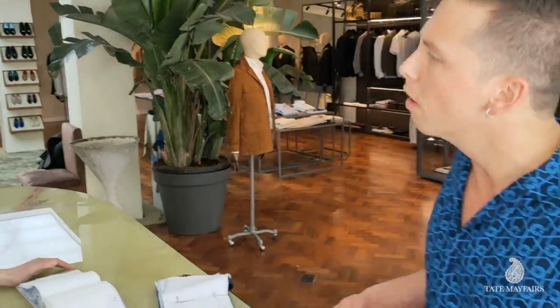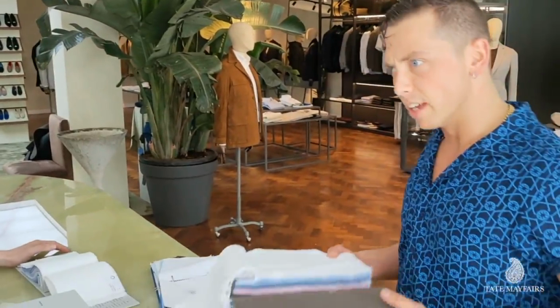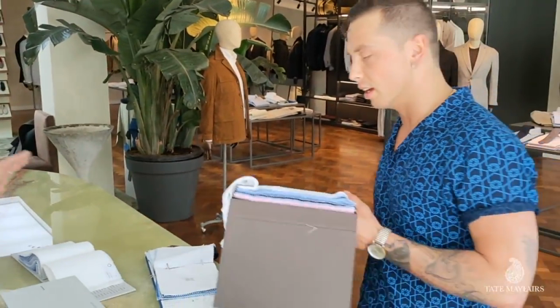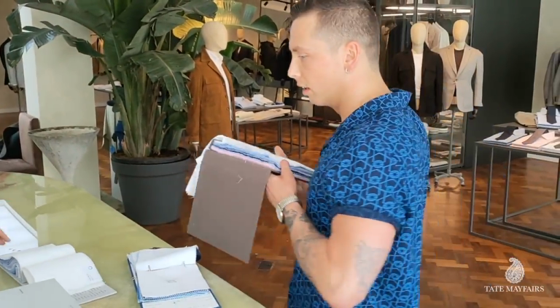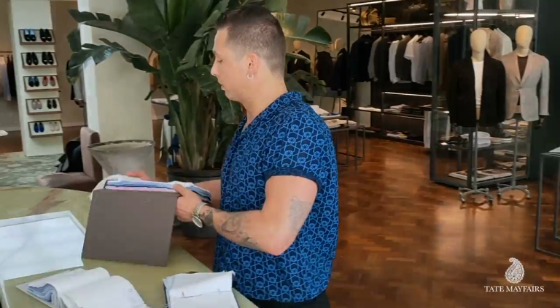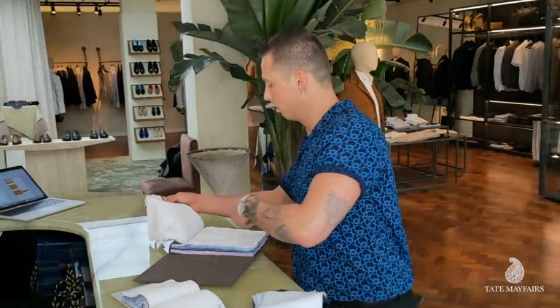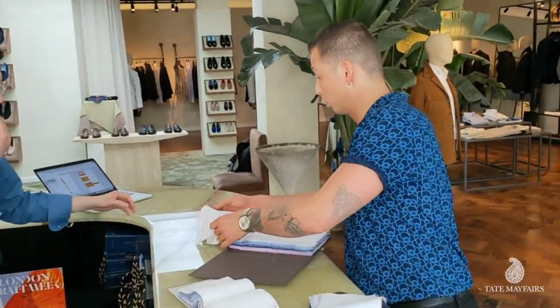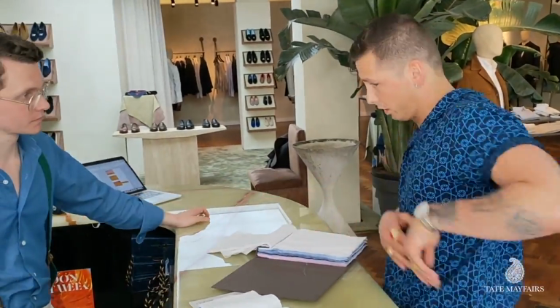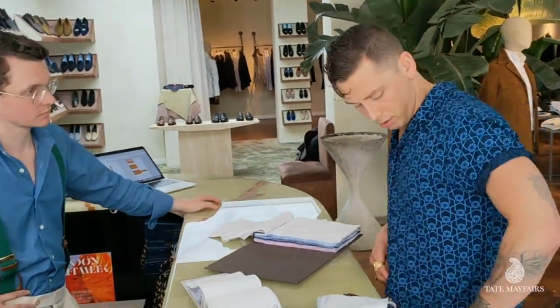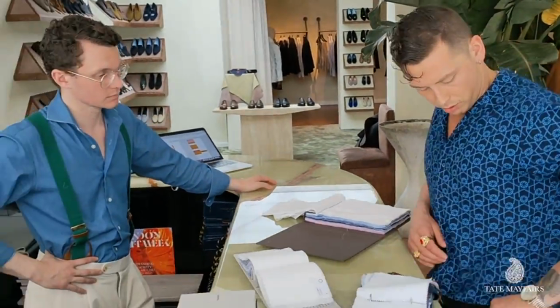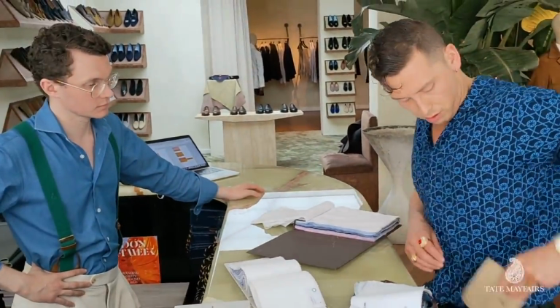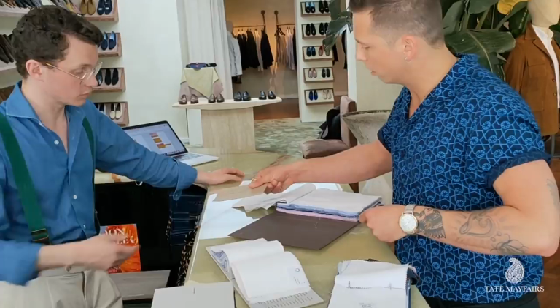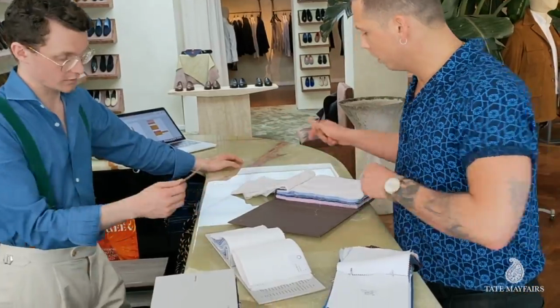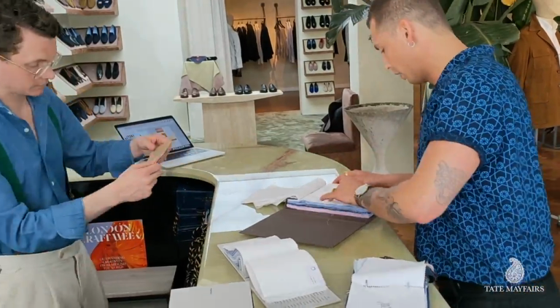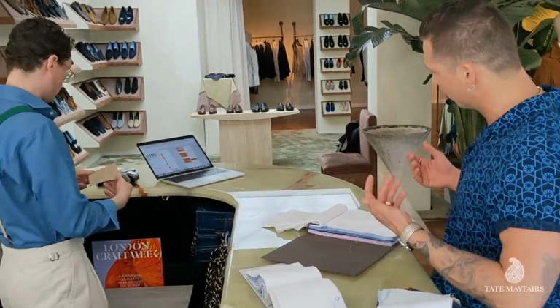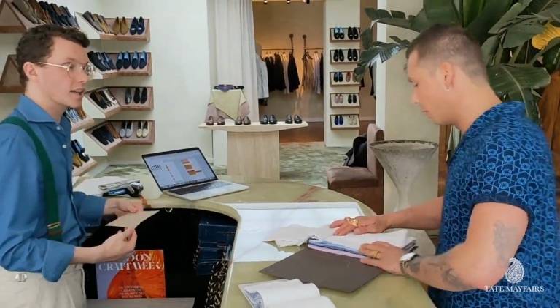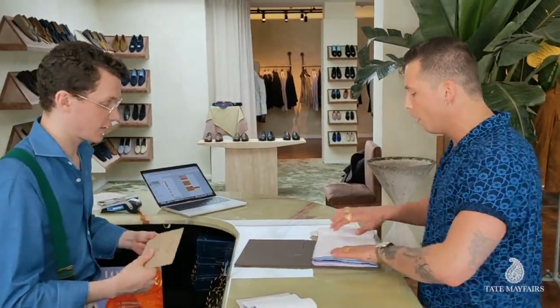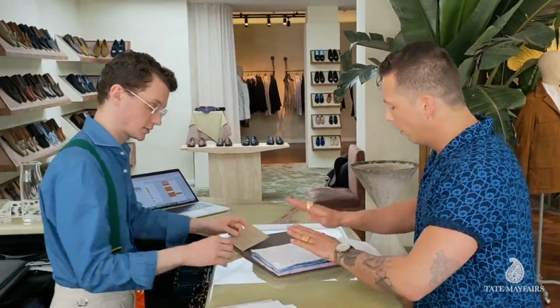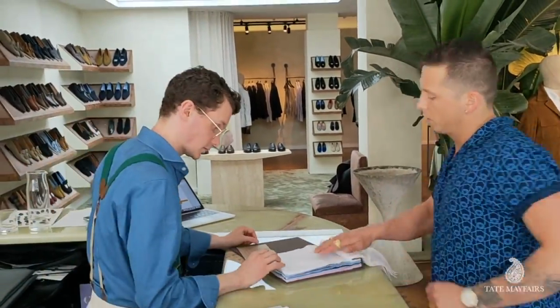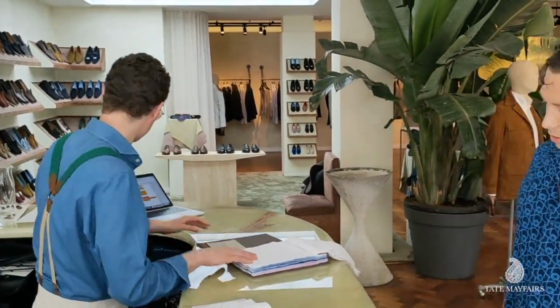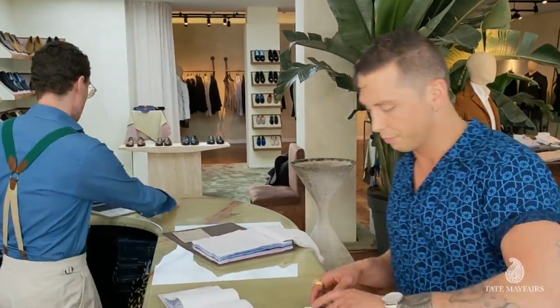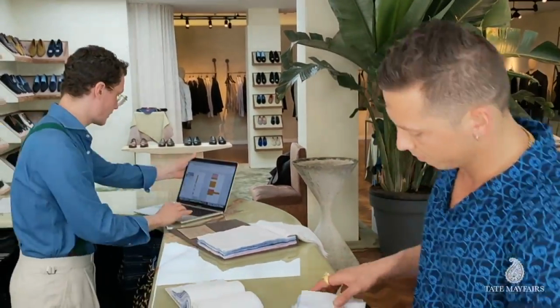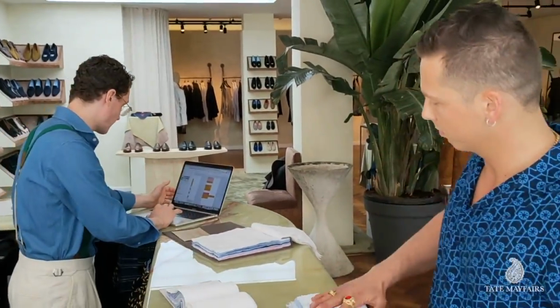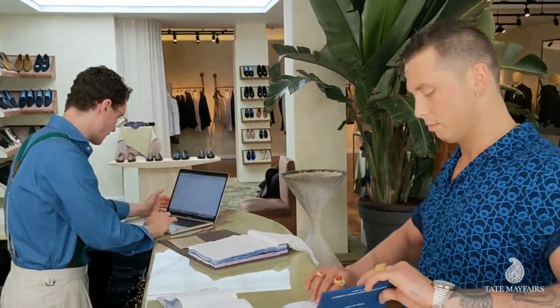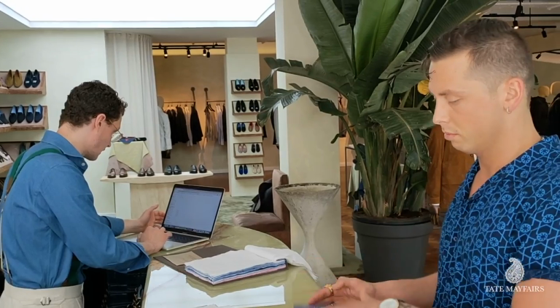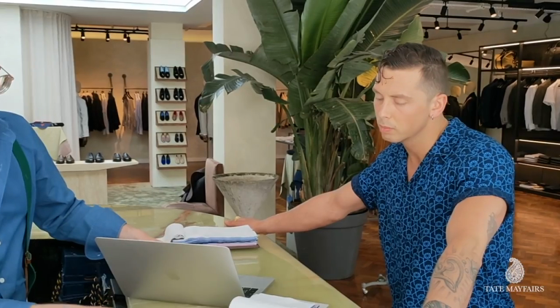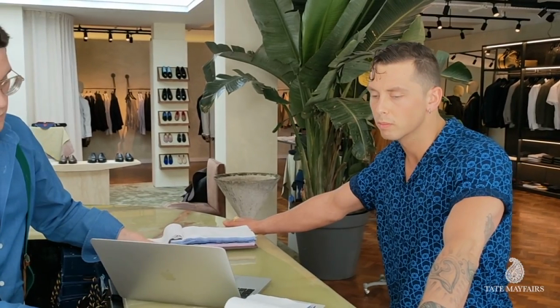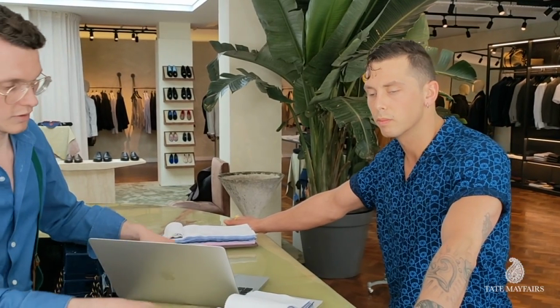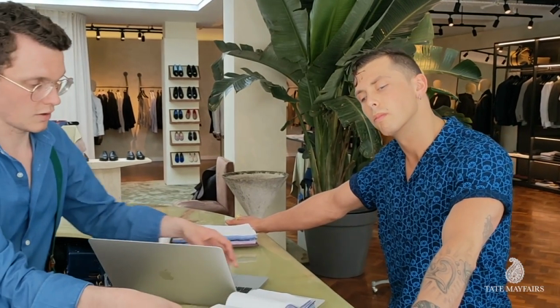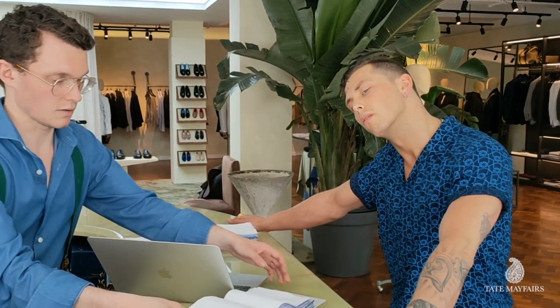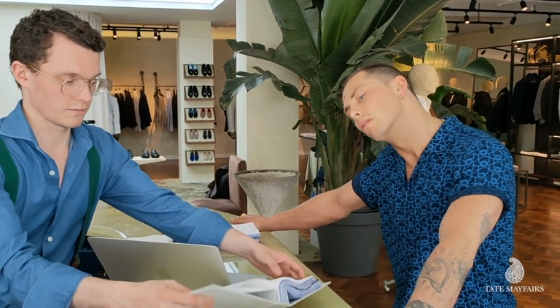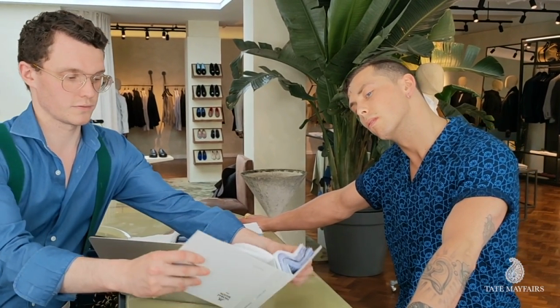I'm going for a white shirt today, but not just any old plain Jane. I want something nice and light, soft, silky on the skin — but again, add a bit of pattern to it. Make it a little bit more special.